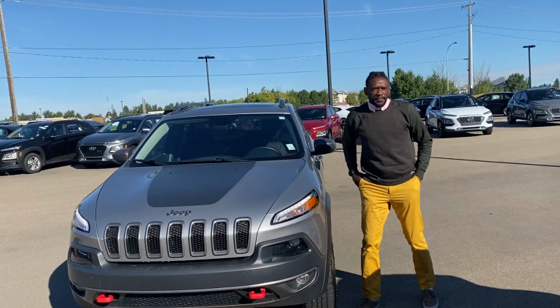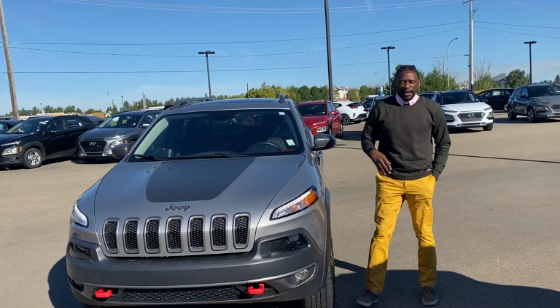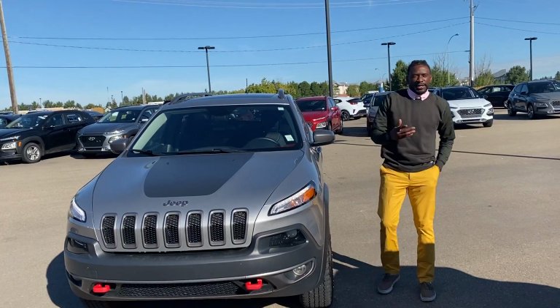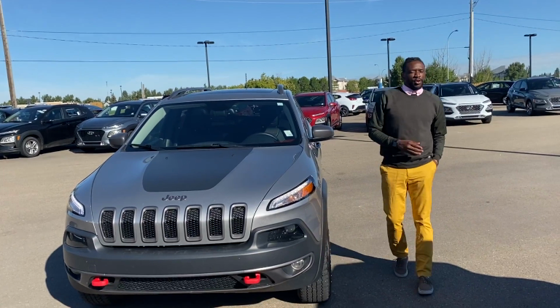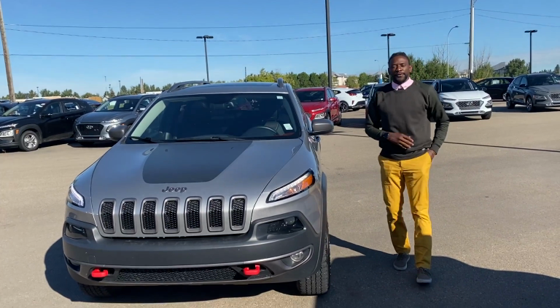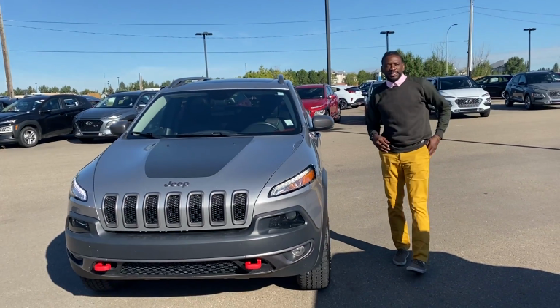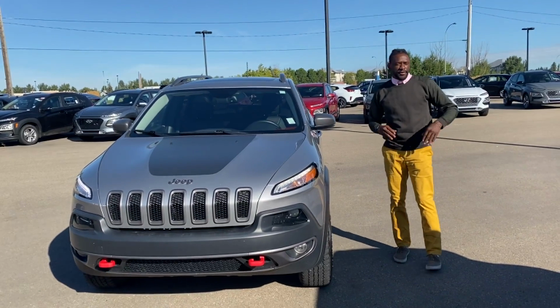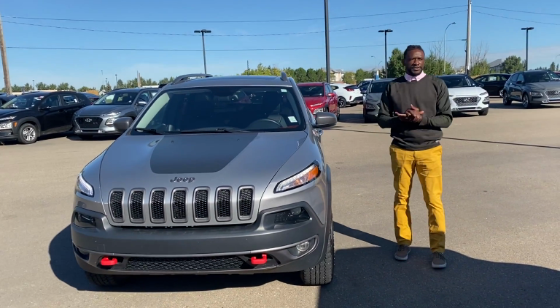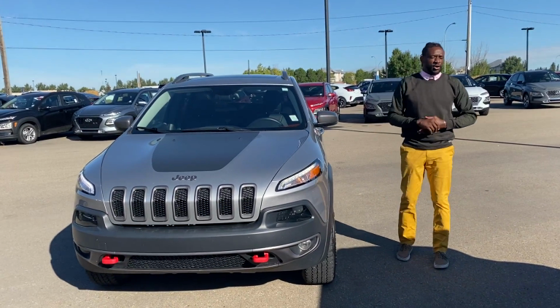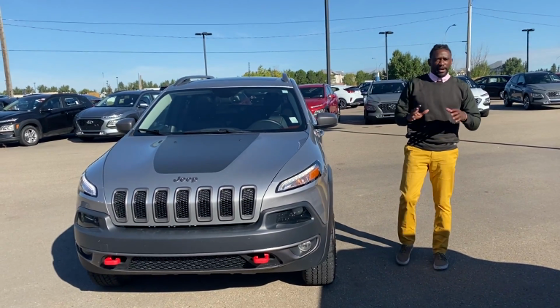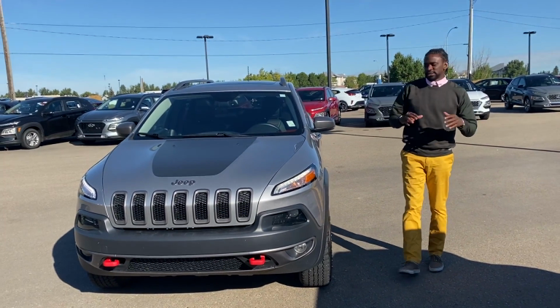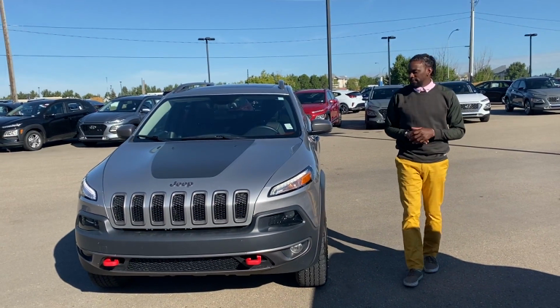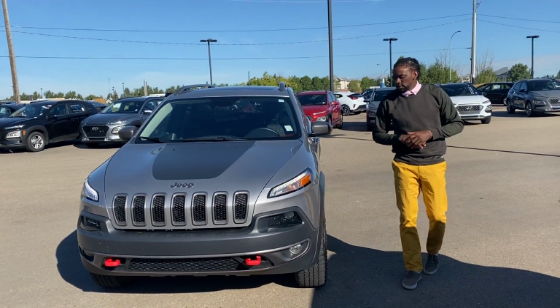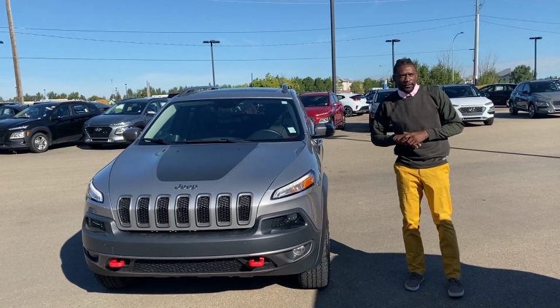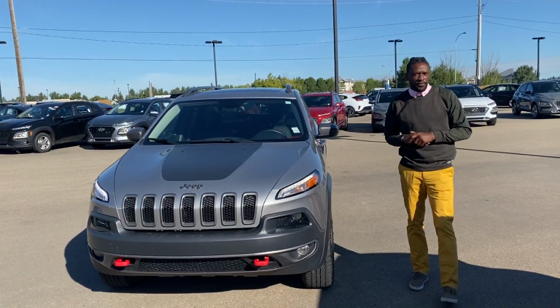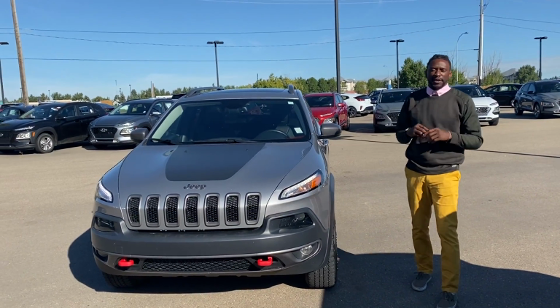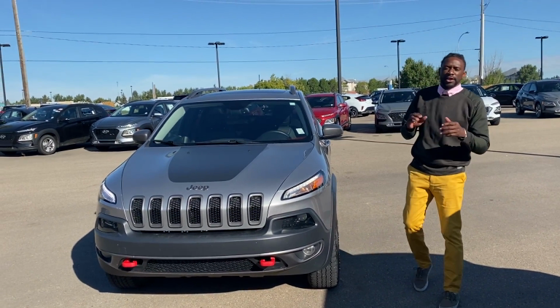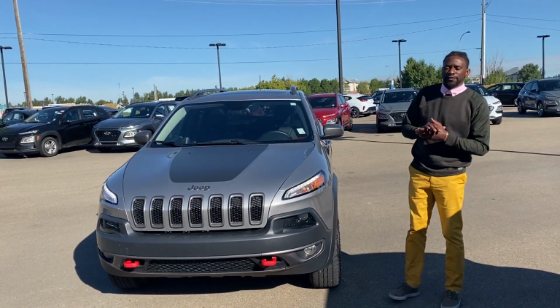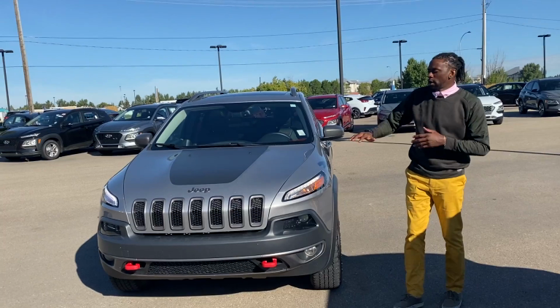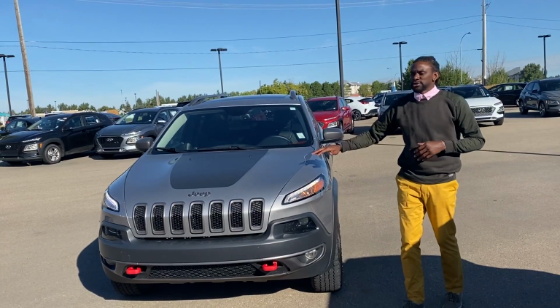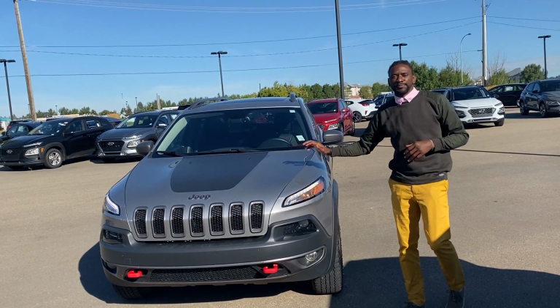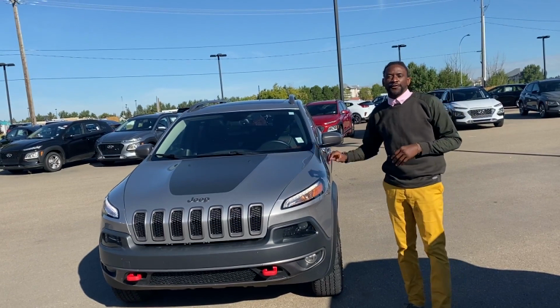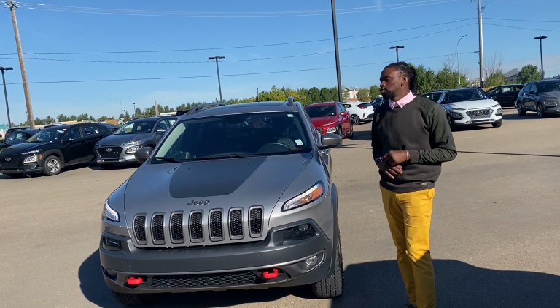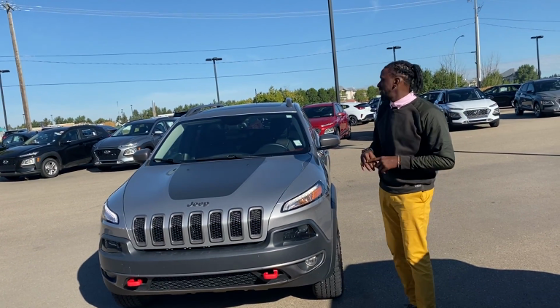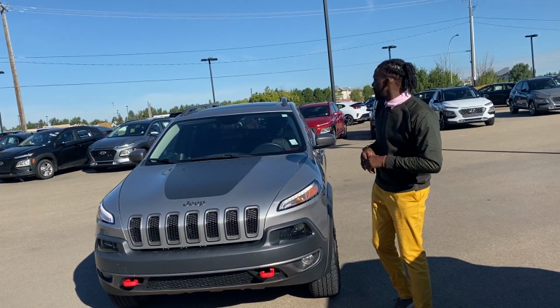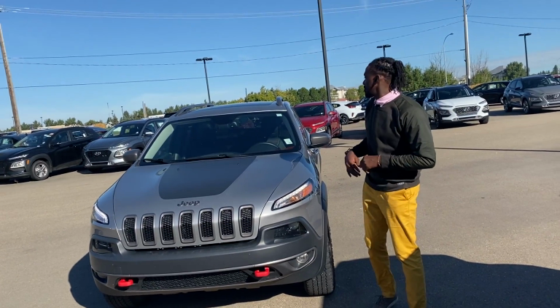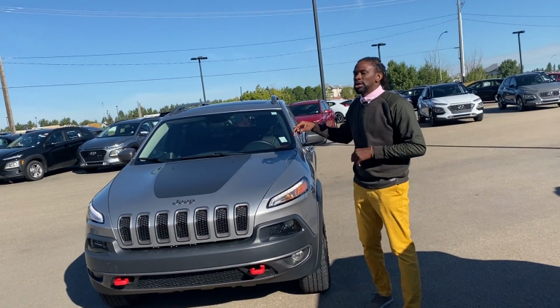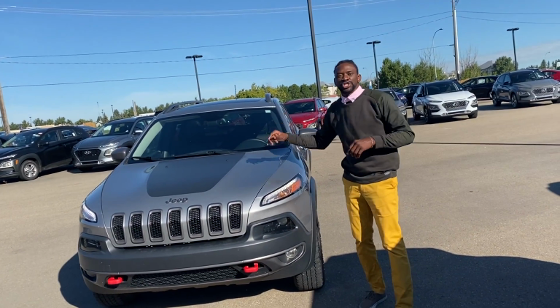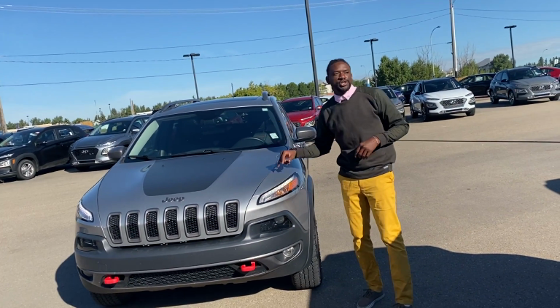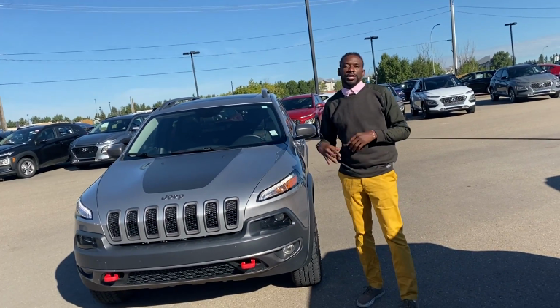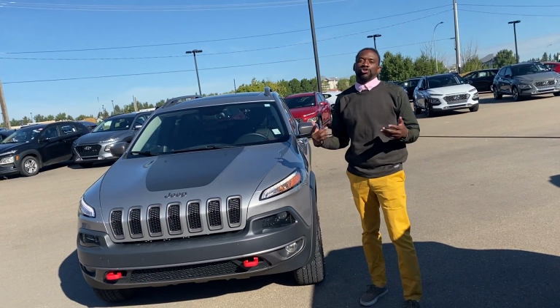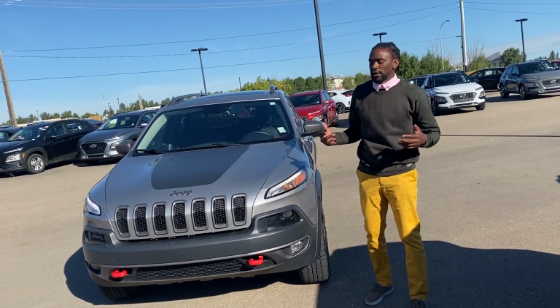Hey, good morning from myself at River City. My name is Kelvin. First of all, a big thank you to you for inquiring with us on this beautiful 2017 Jeep Cherokee Trailhawk.